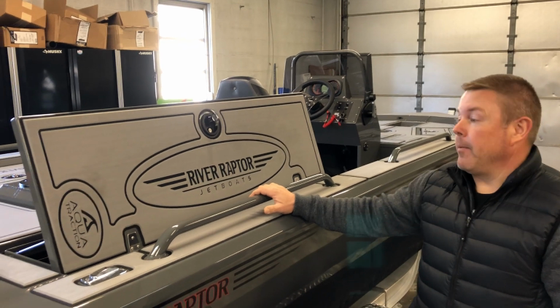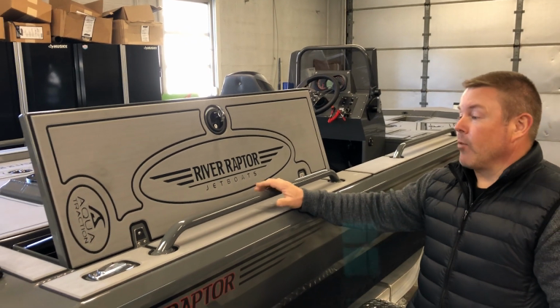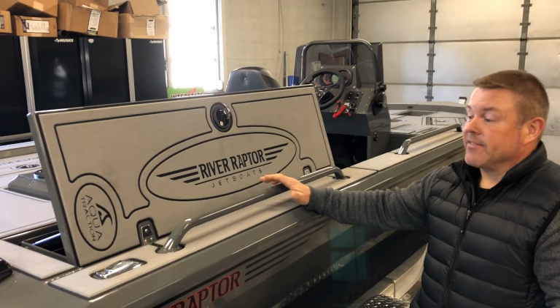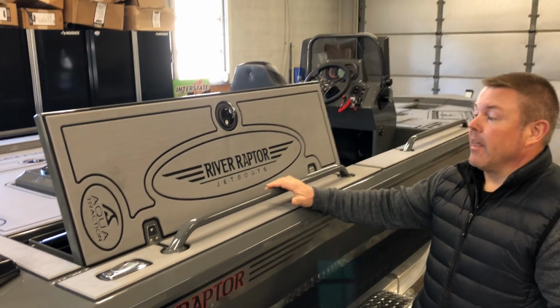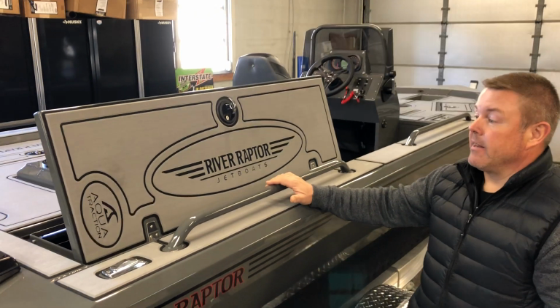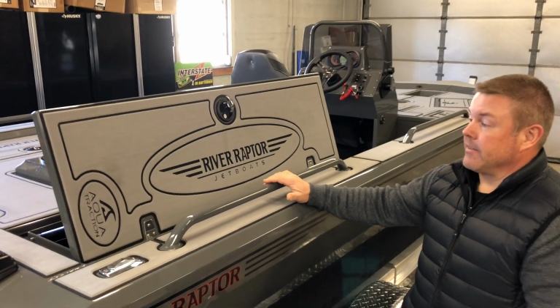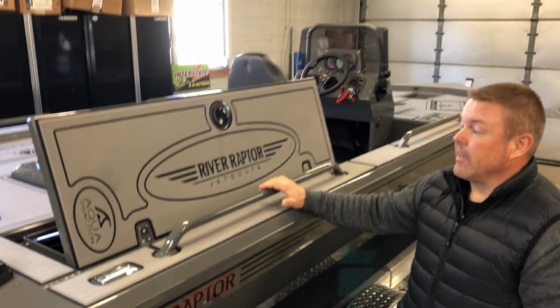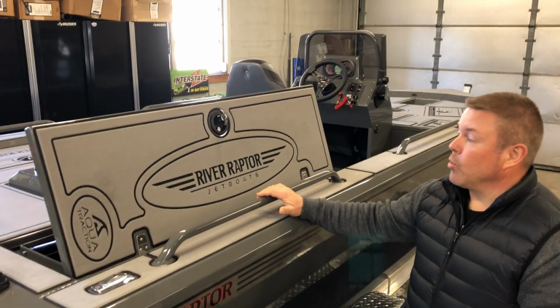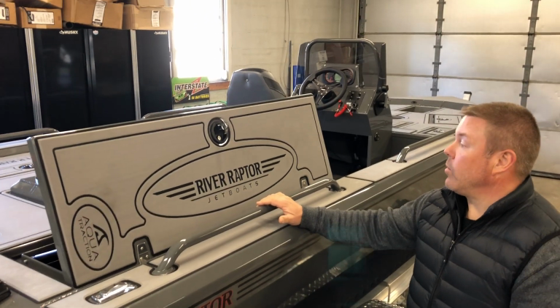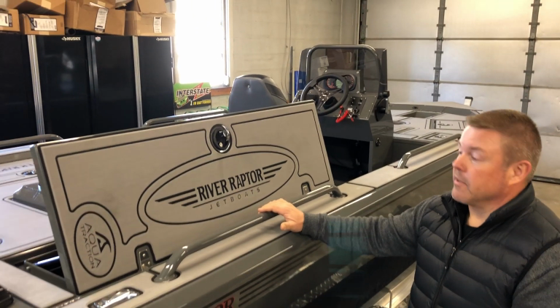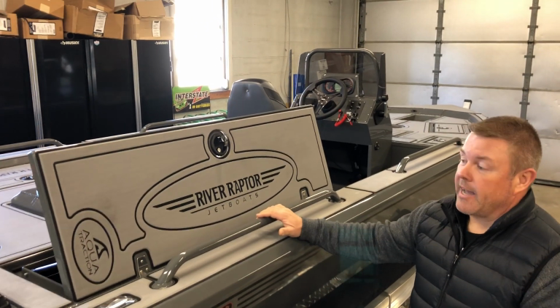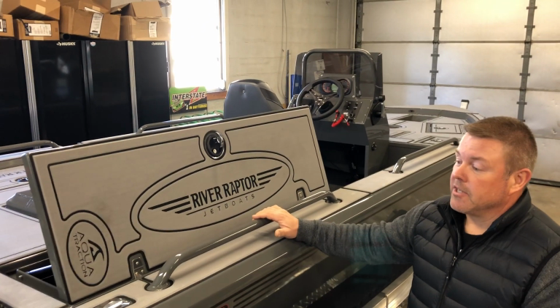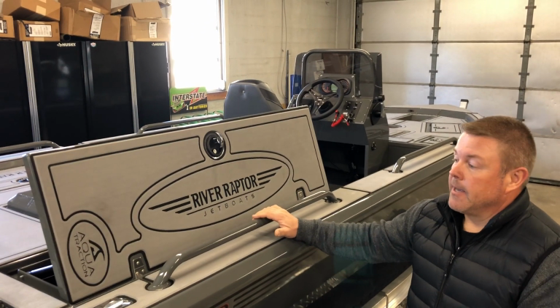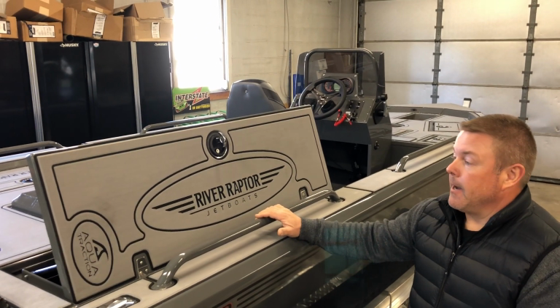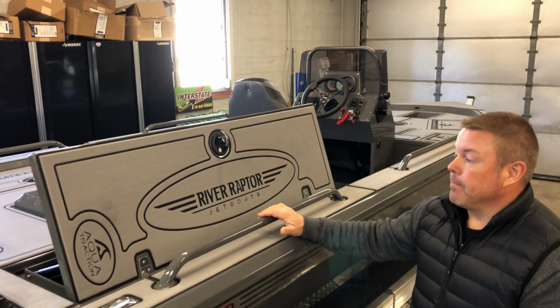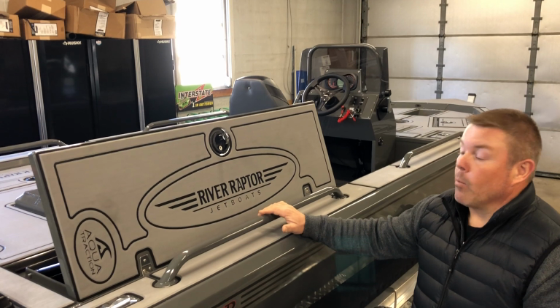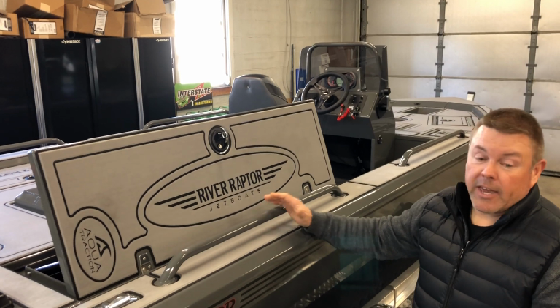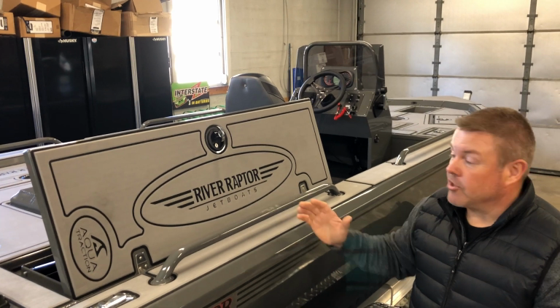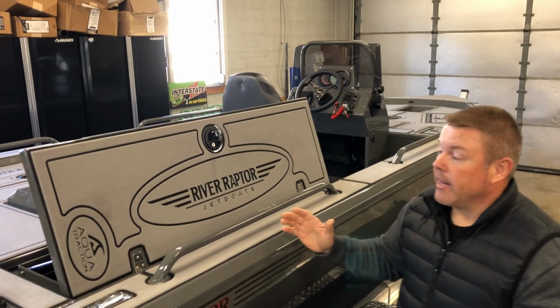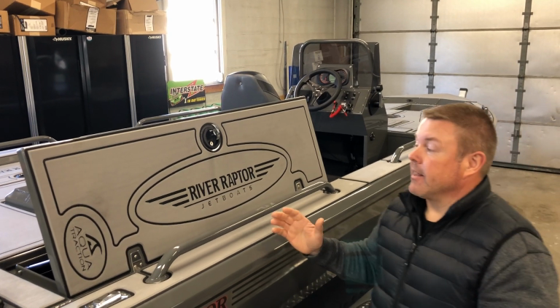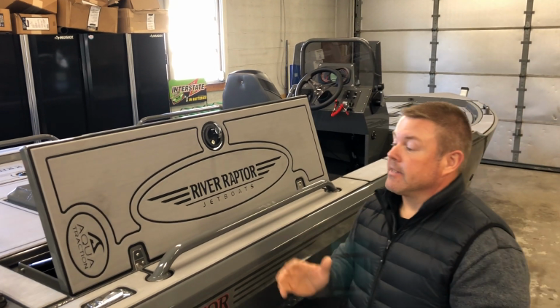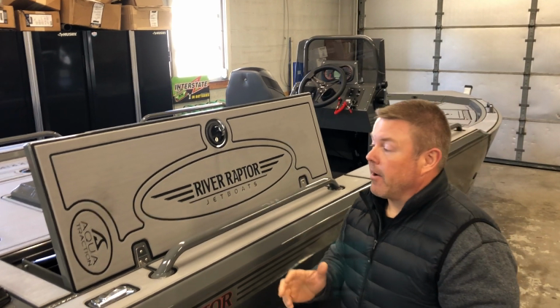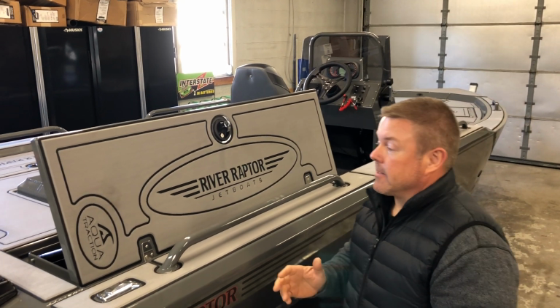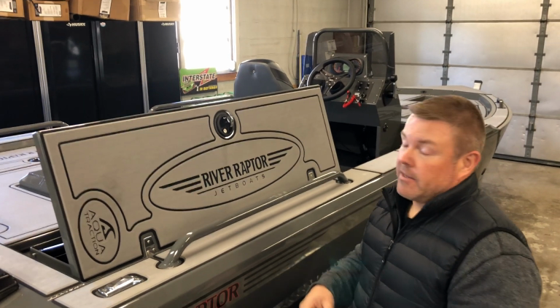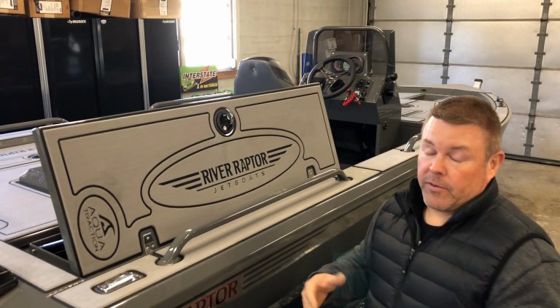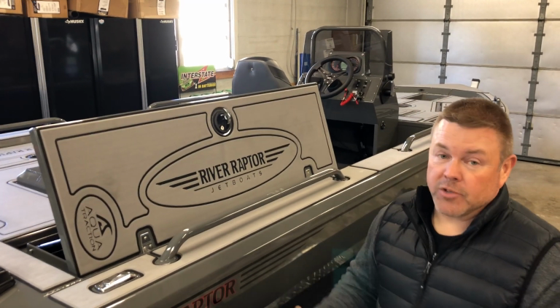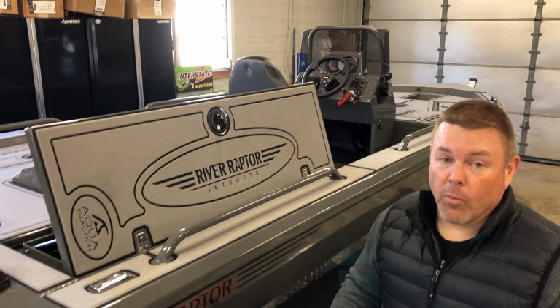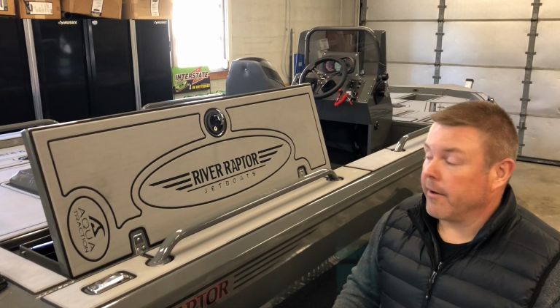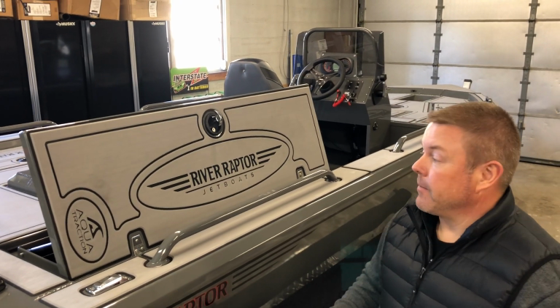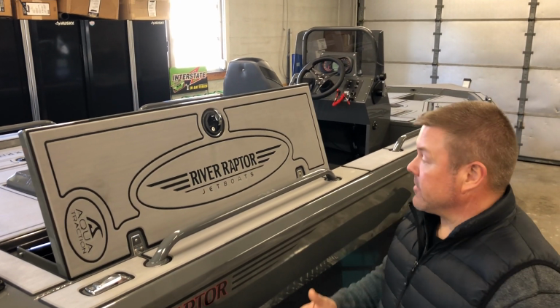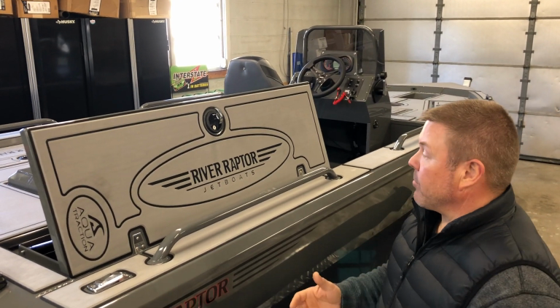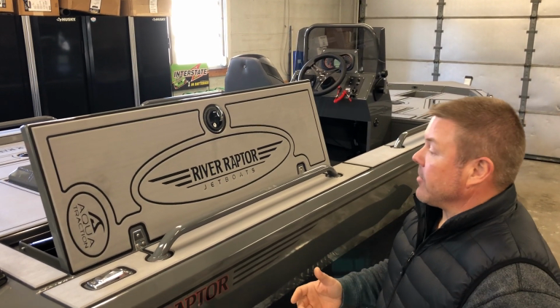In direct sunlight it stays cool to the touch, and when you get it dirty it cleans up very nicely with some soap and water and a stiff brush.